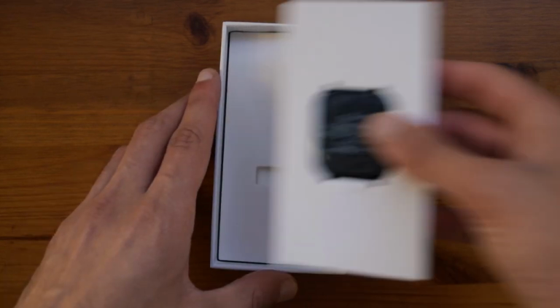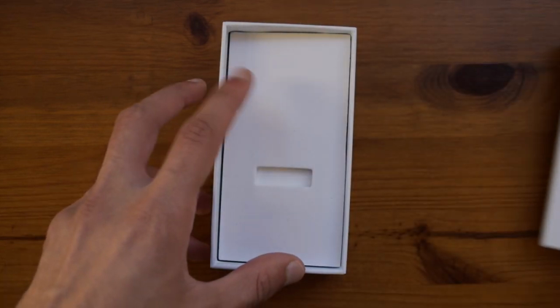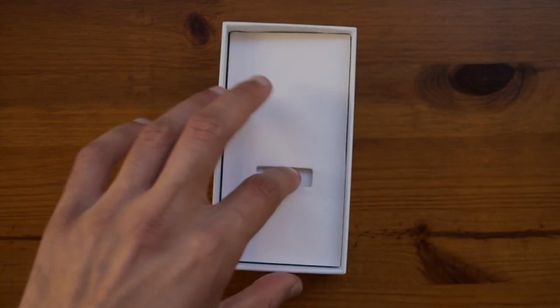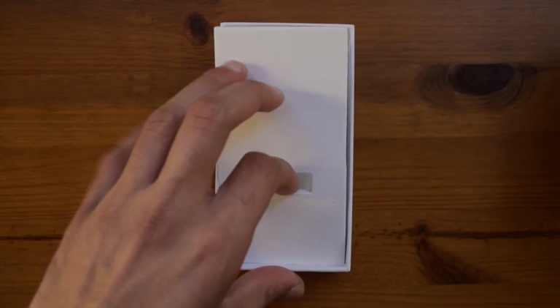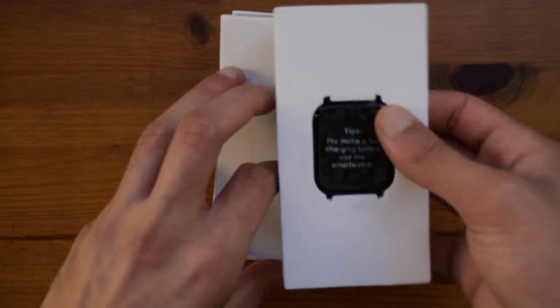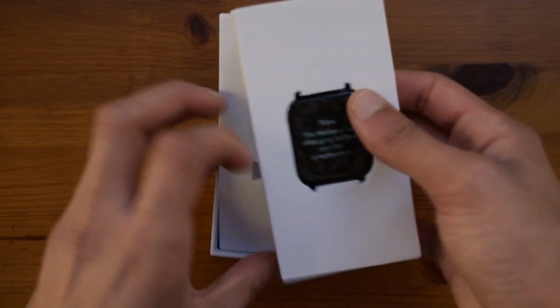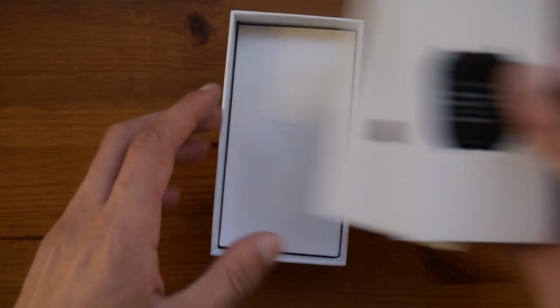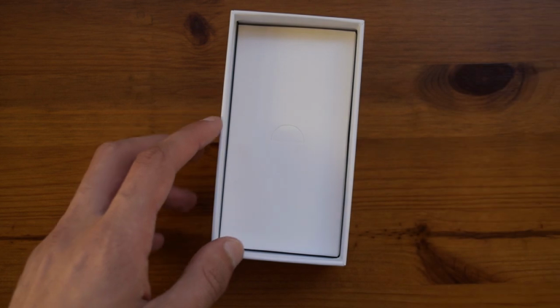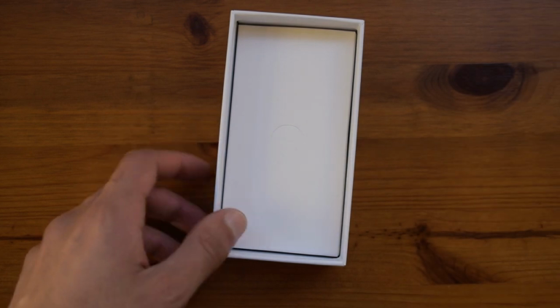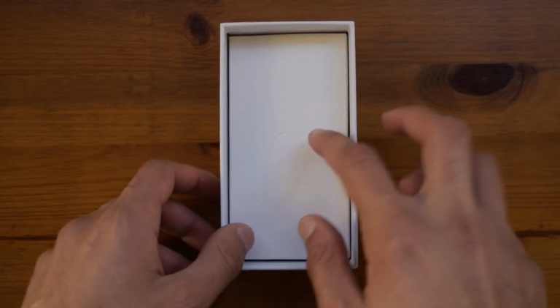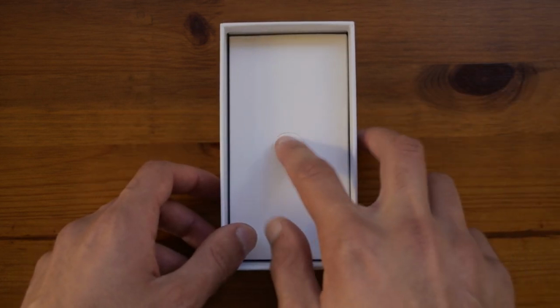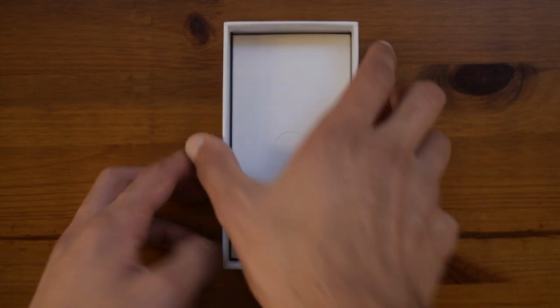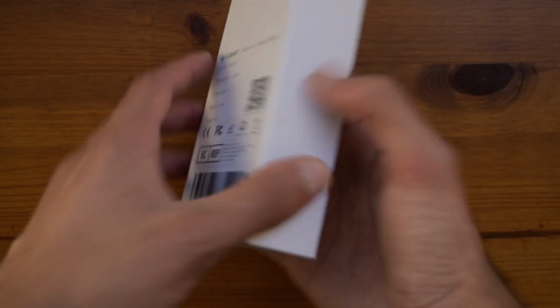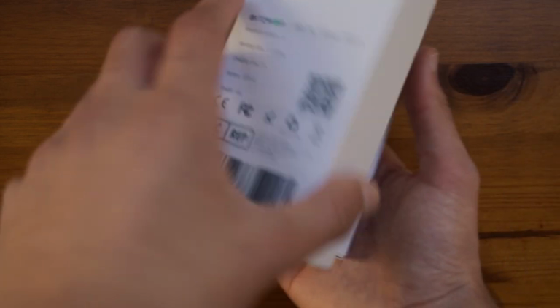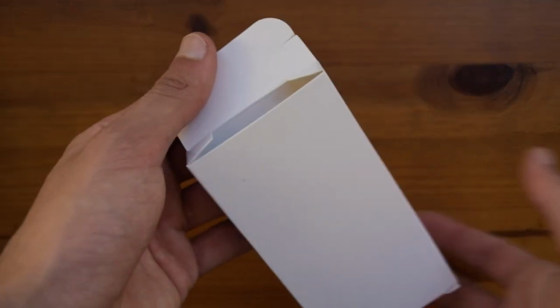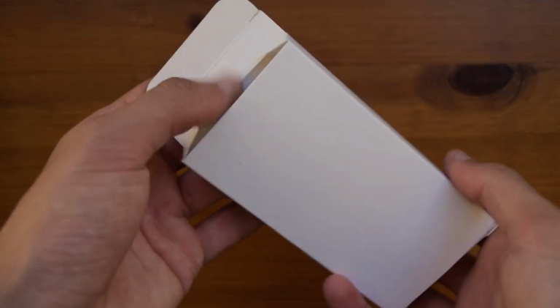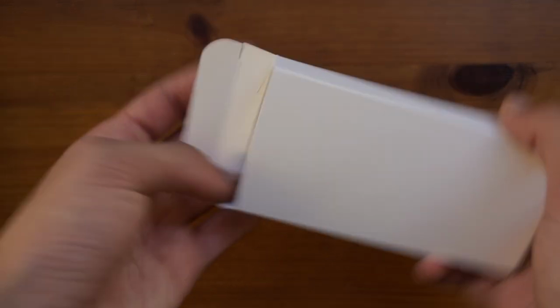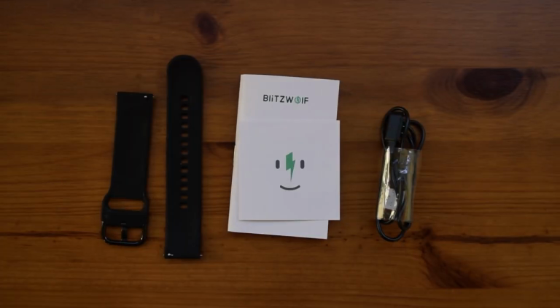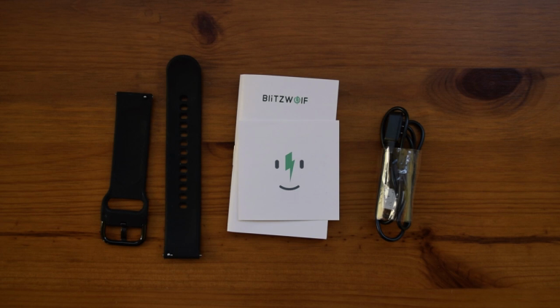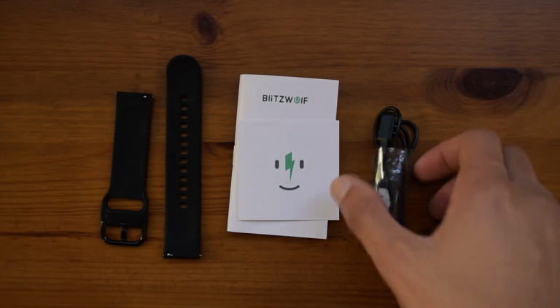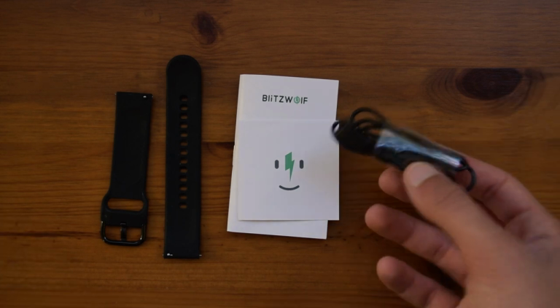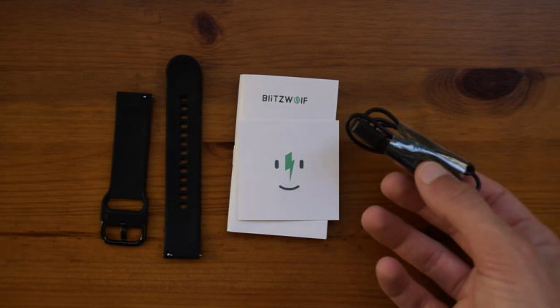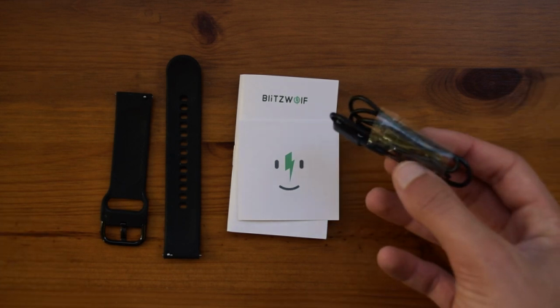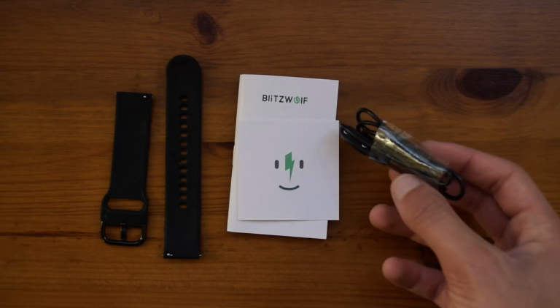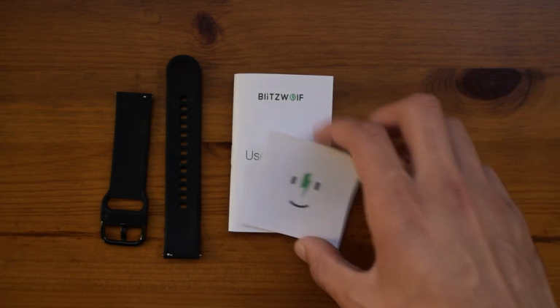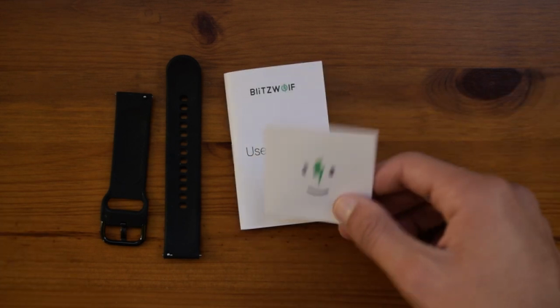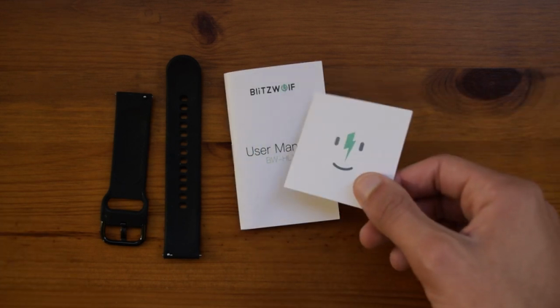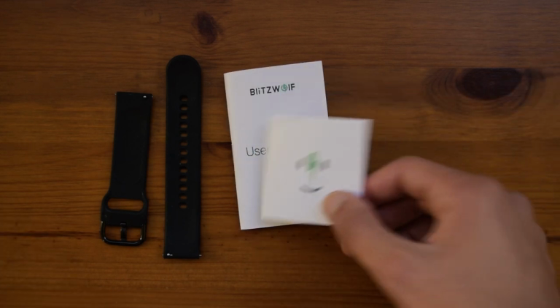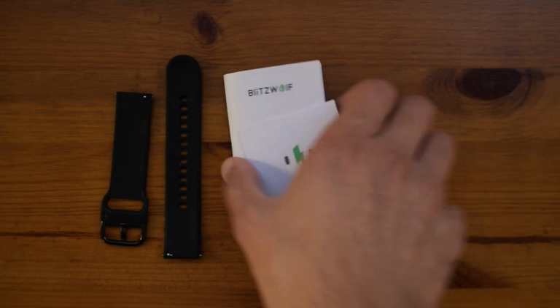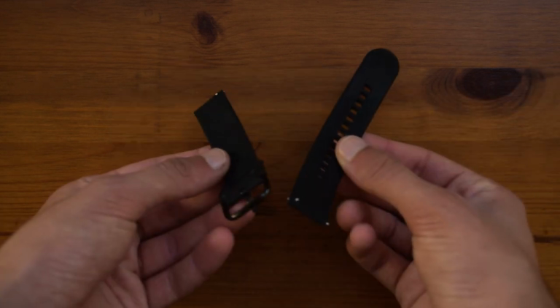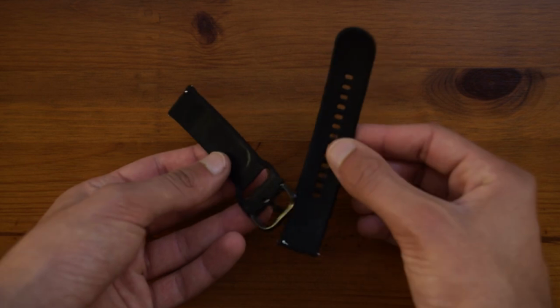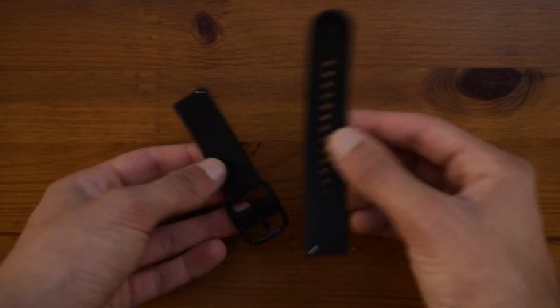Underneath the watch there's another divider which has nothing in it, and underneath that you'll find a box. Inside you will find the charger, a manual, a little card, and also the watch straps.